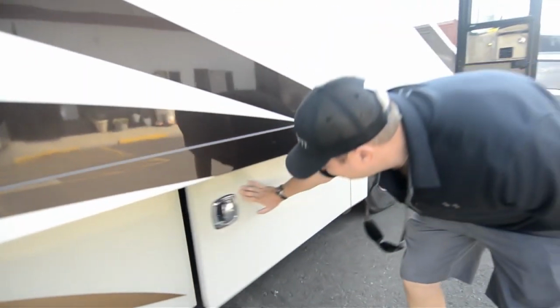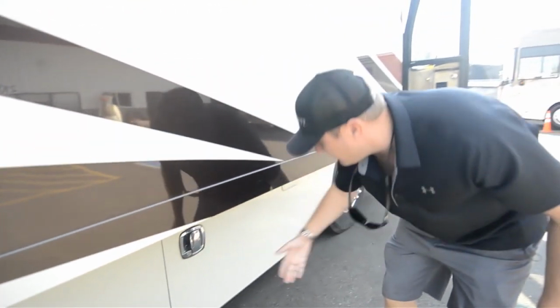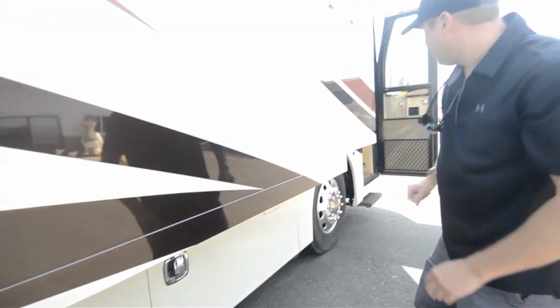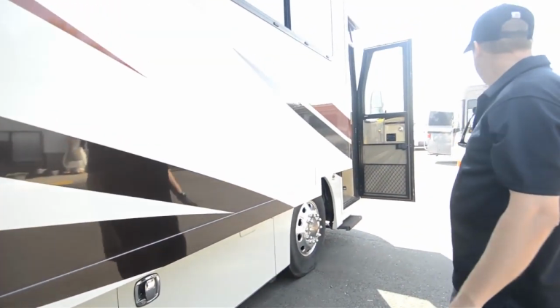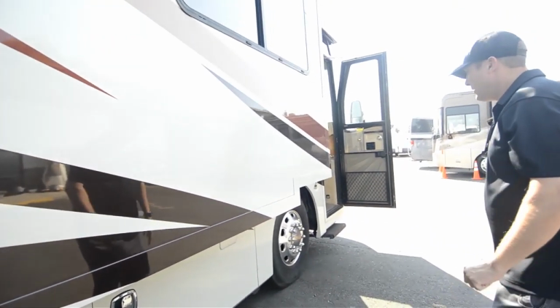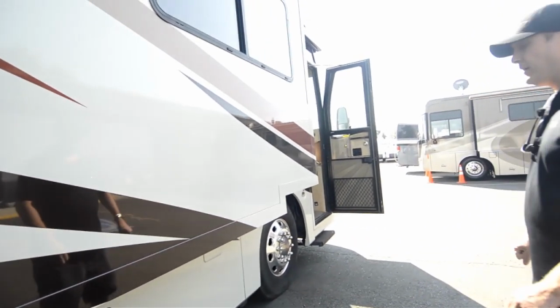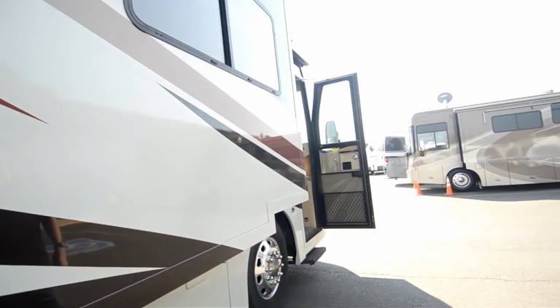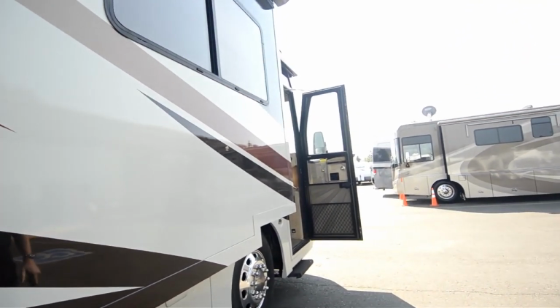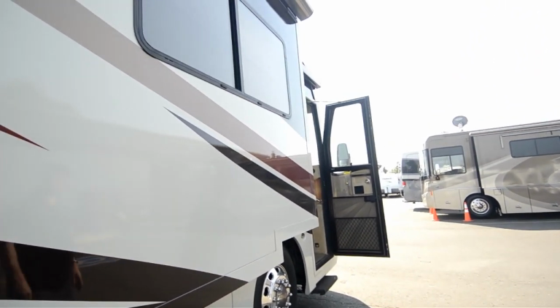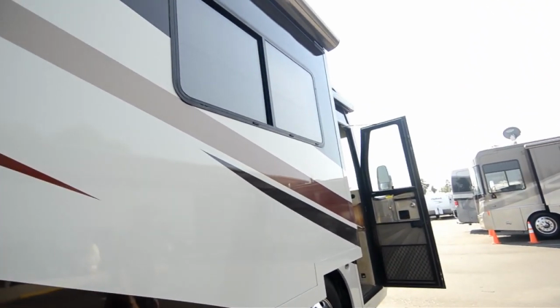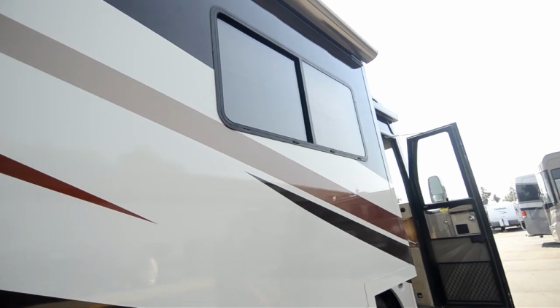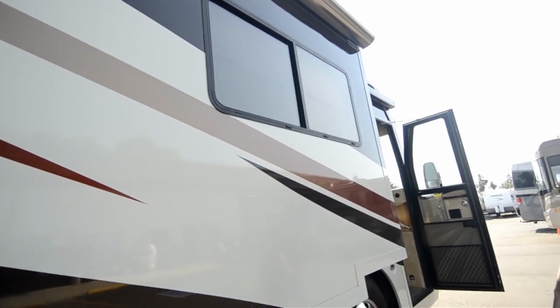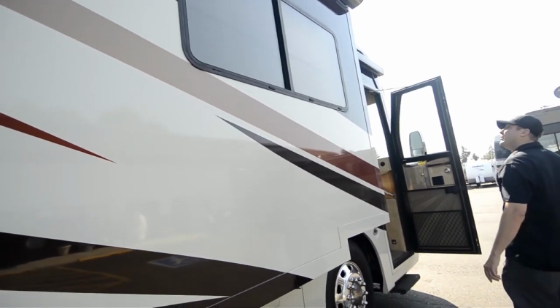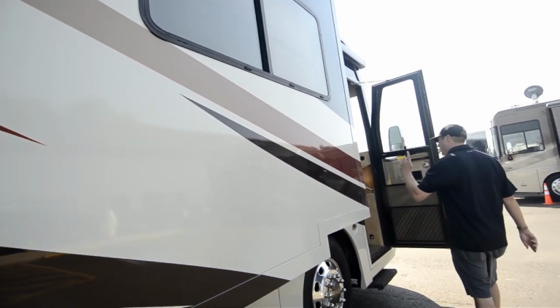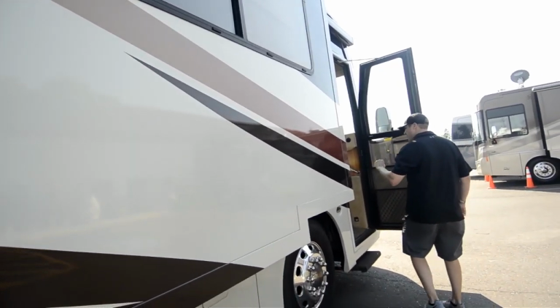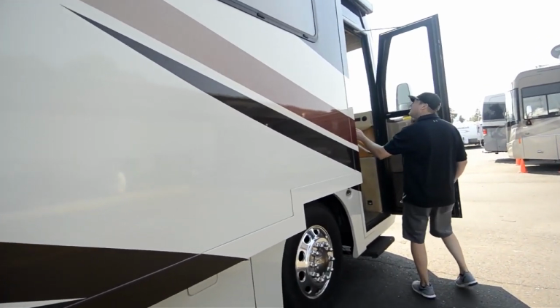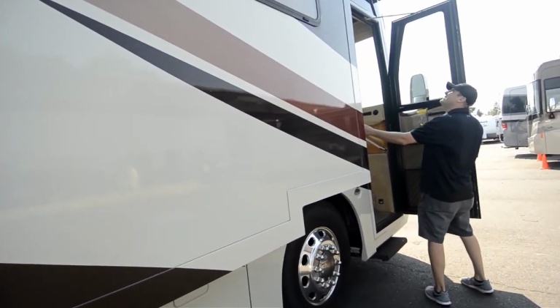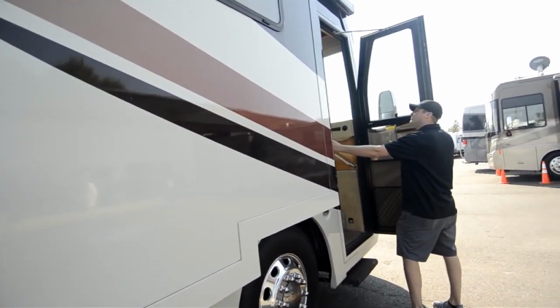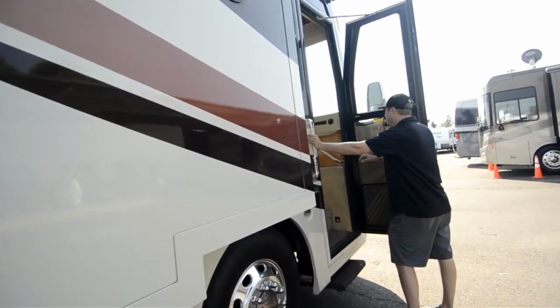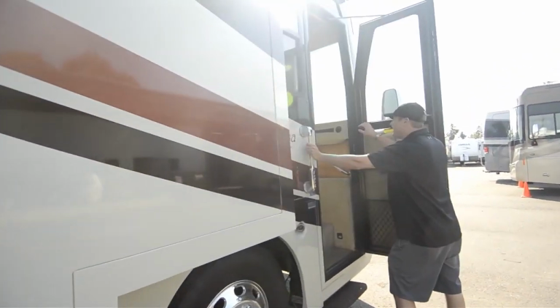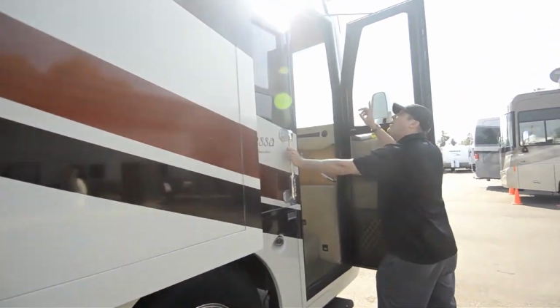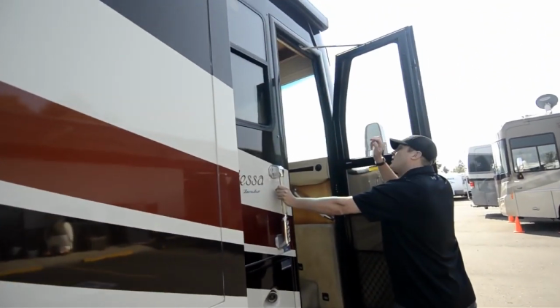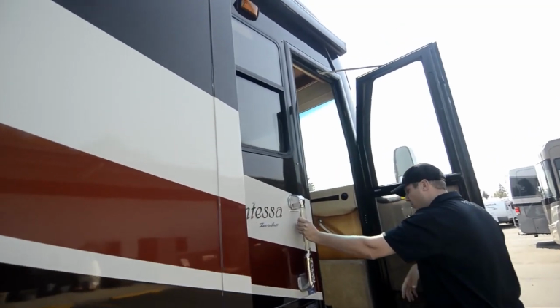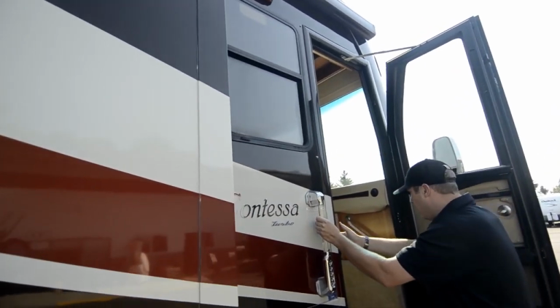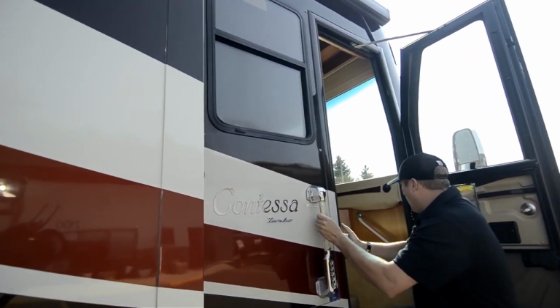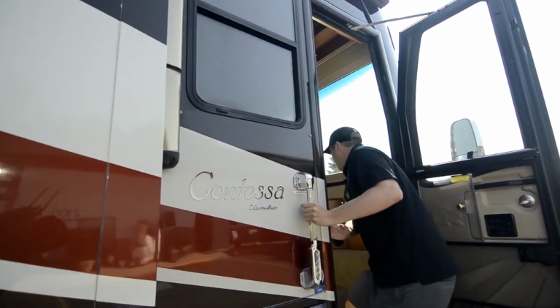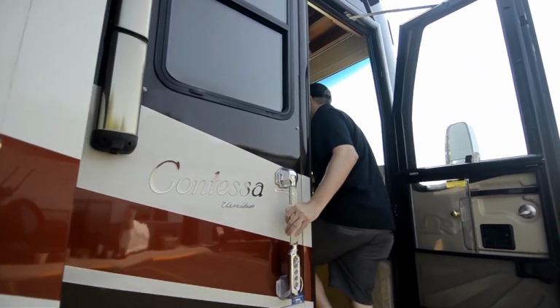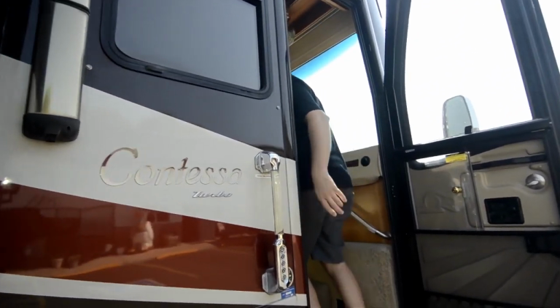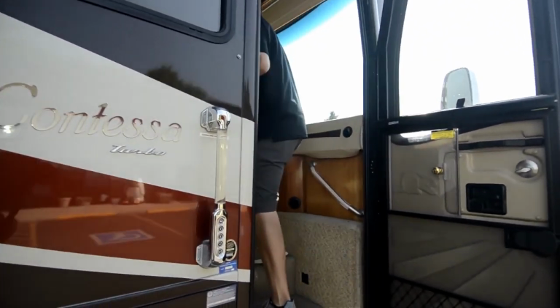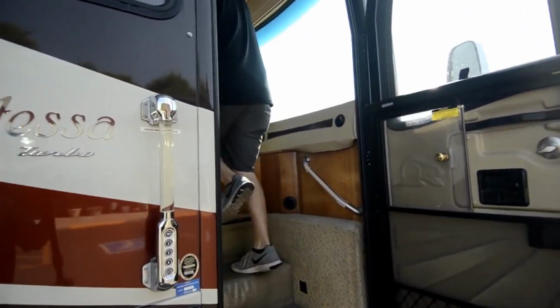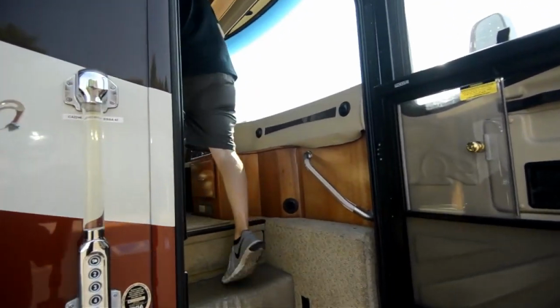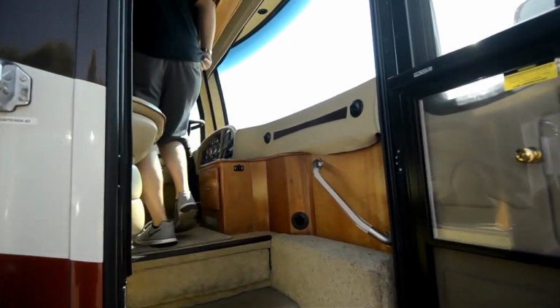And your AquaHot and your diesel fill. Window awnings all the way around. Power awning over the patio. Power awning over the door. Going on up inside here, folks — take a look.